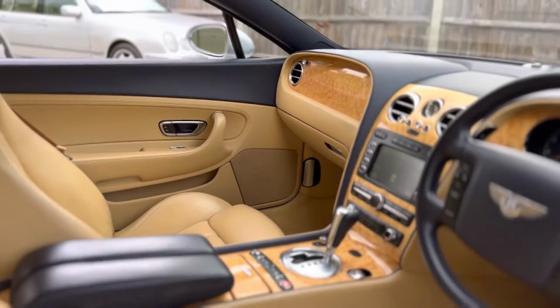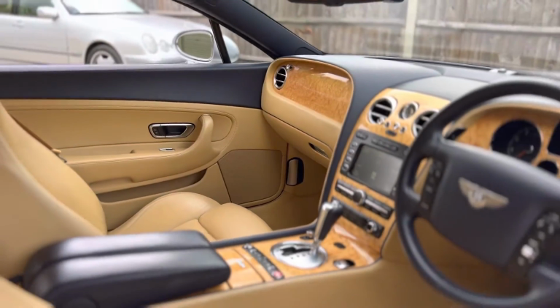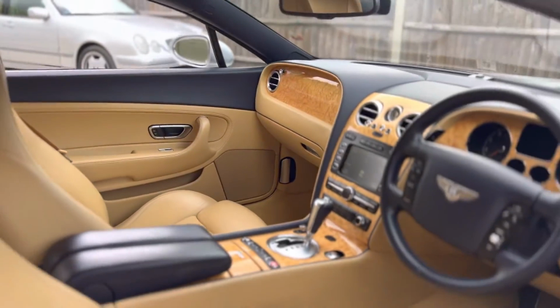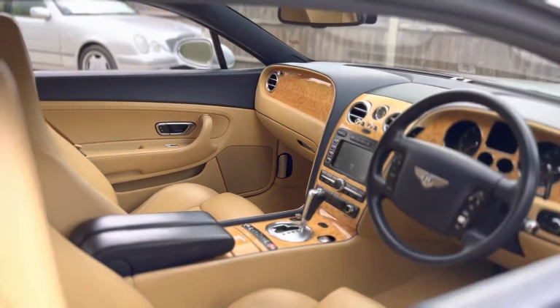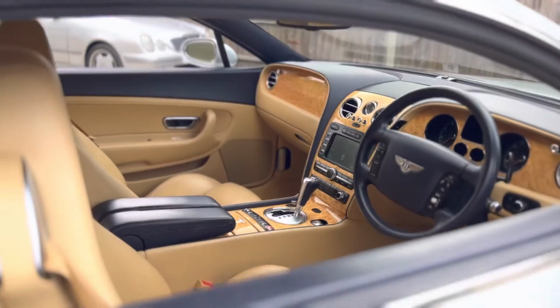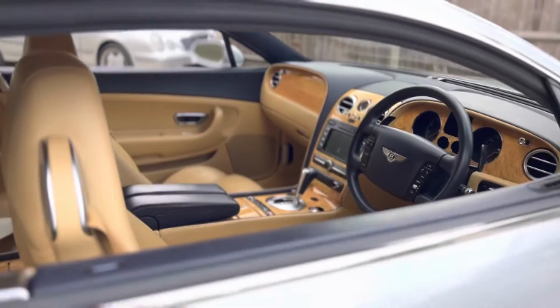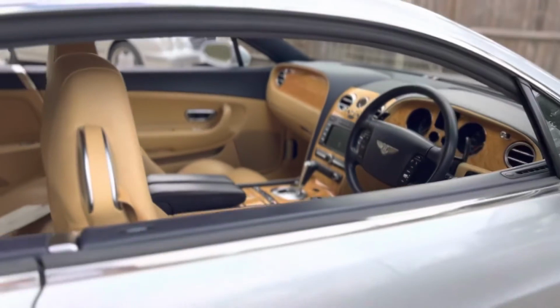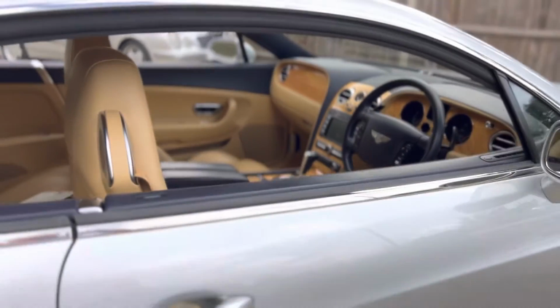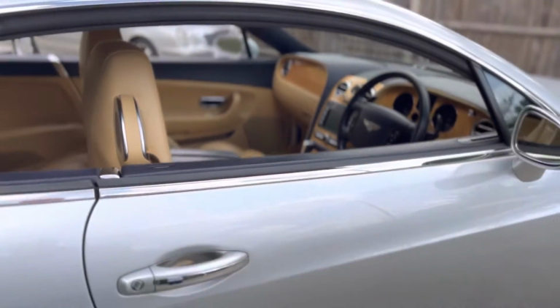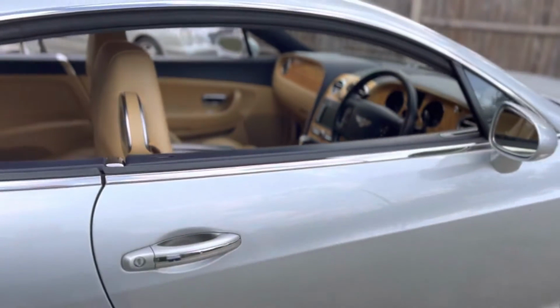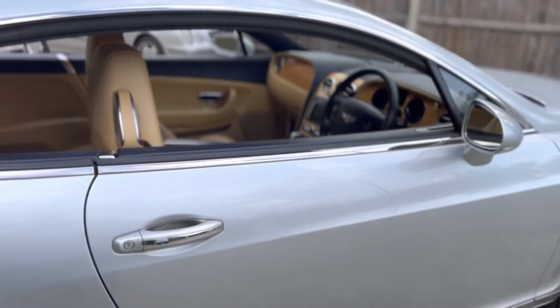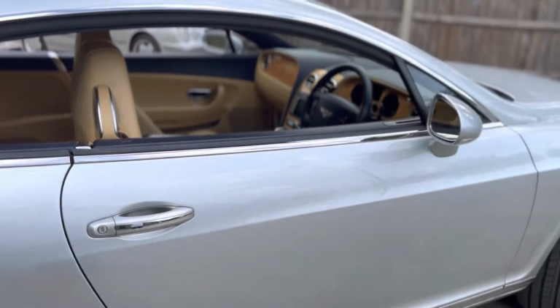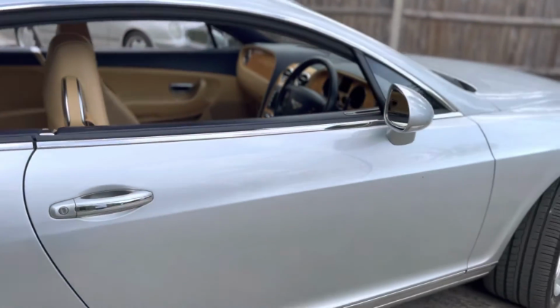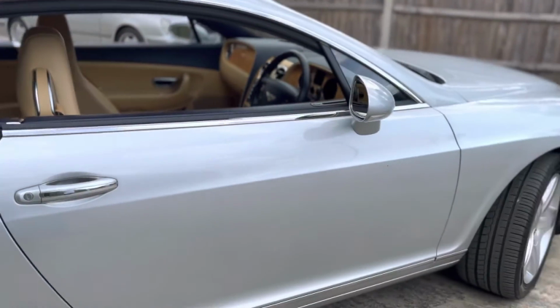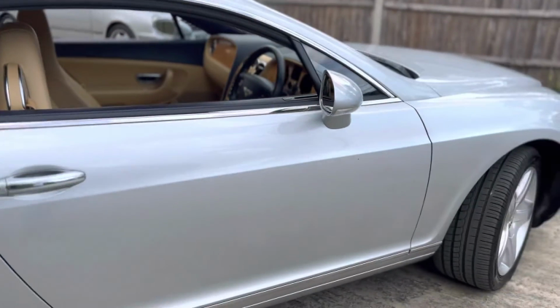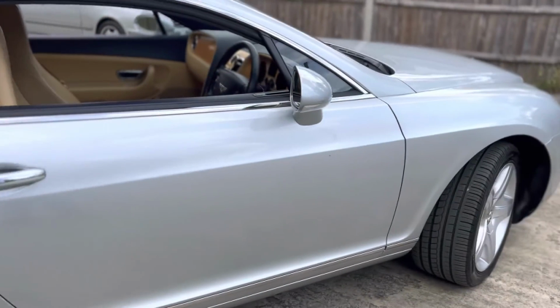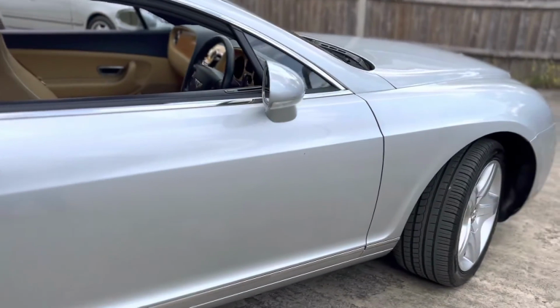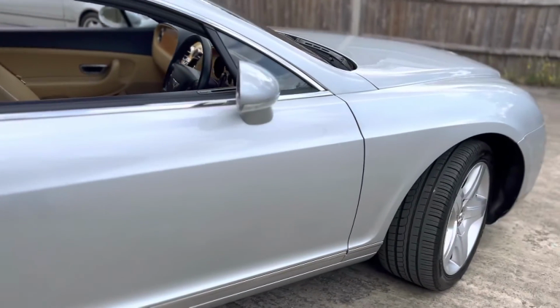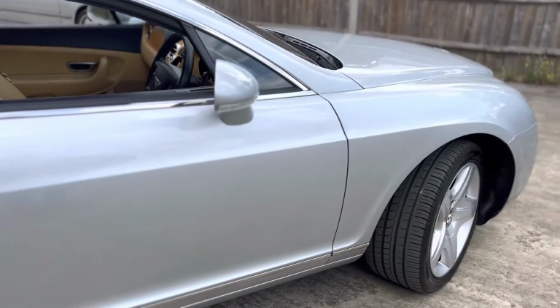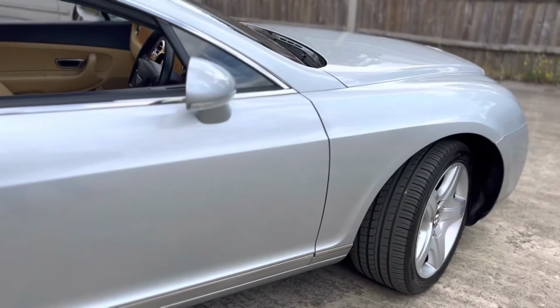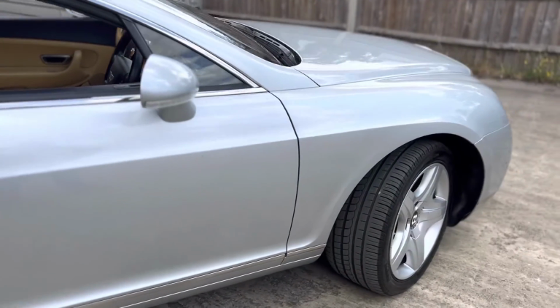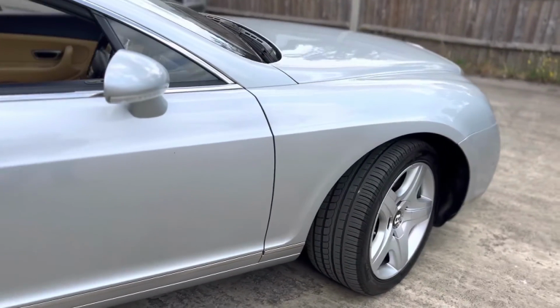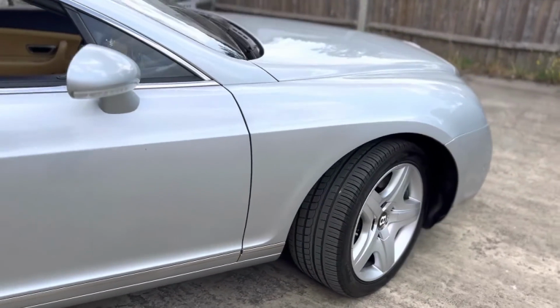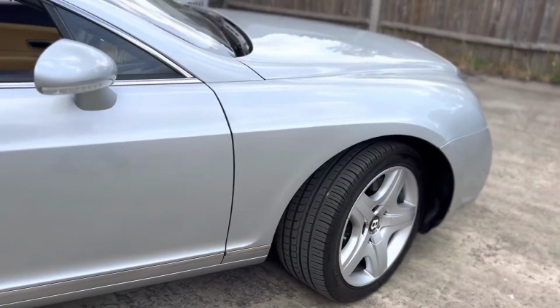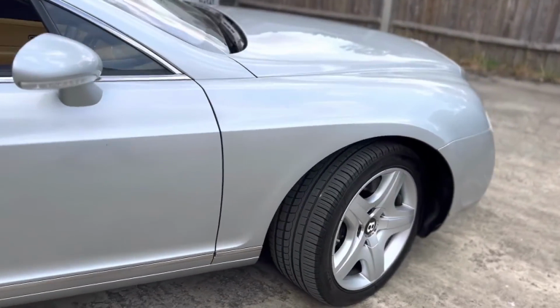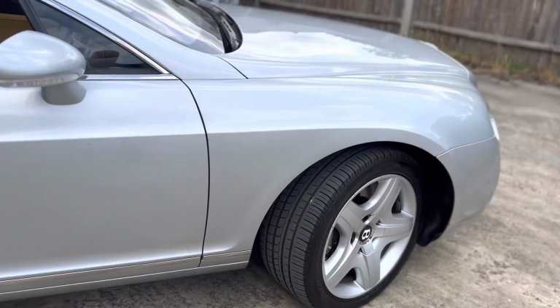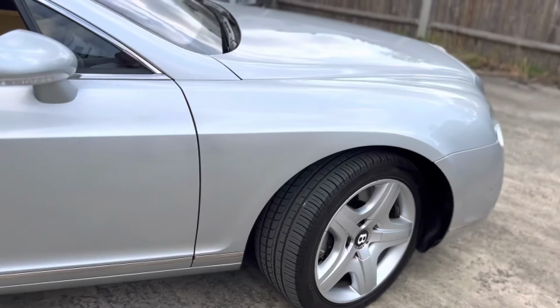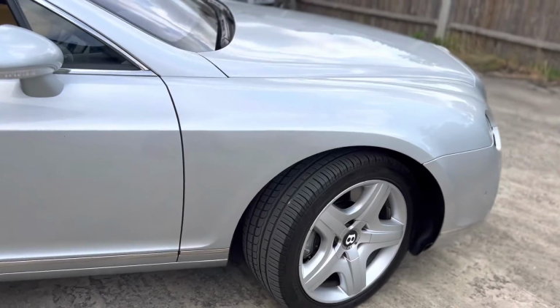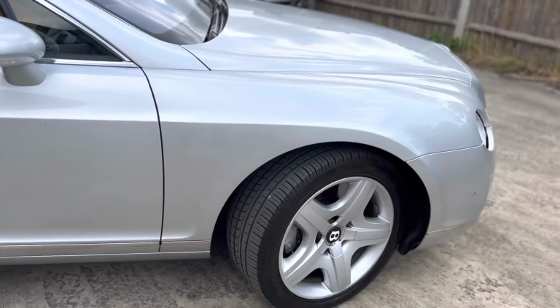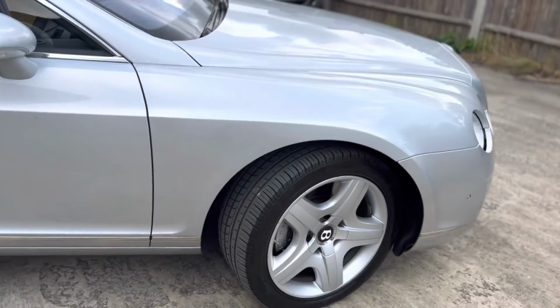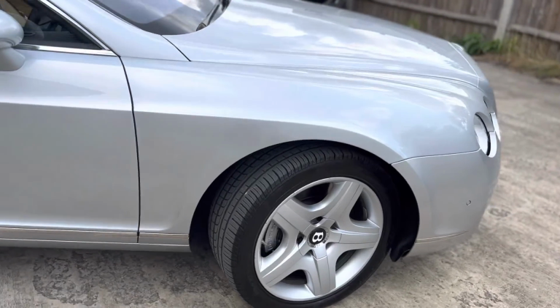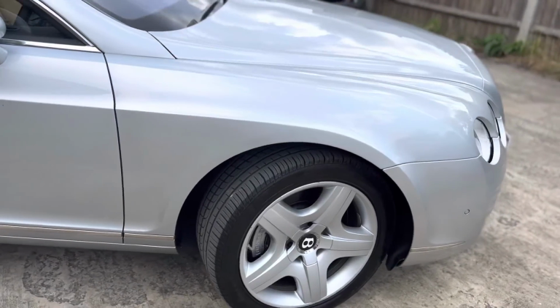Very, very smart car. It has the usual refinements from Bentley: heated seats, electric memory seats, air conditioning, and satellite navigation.